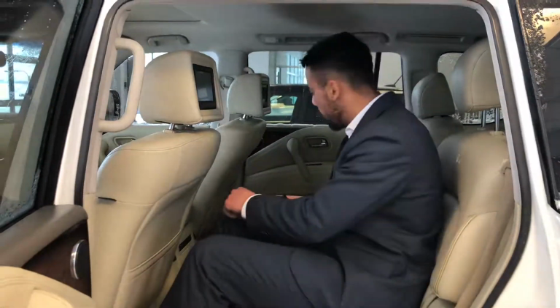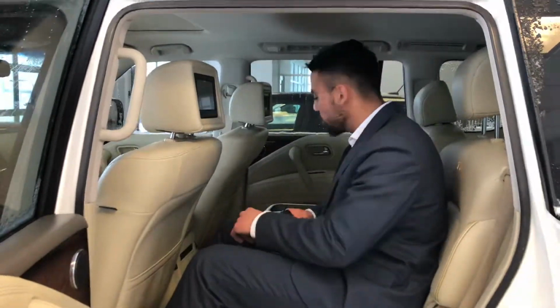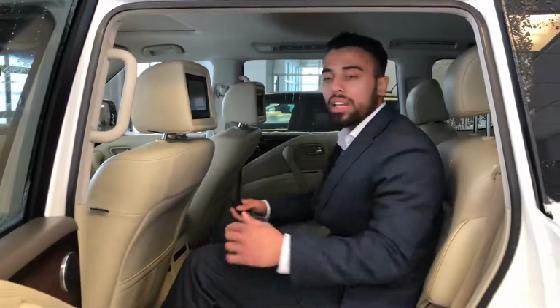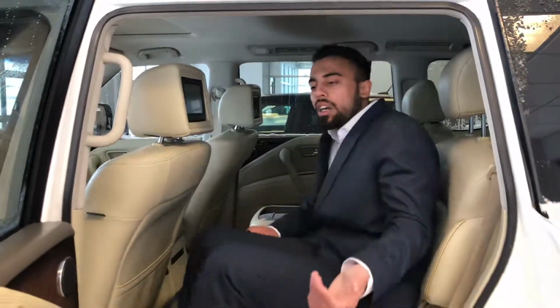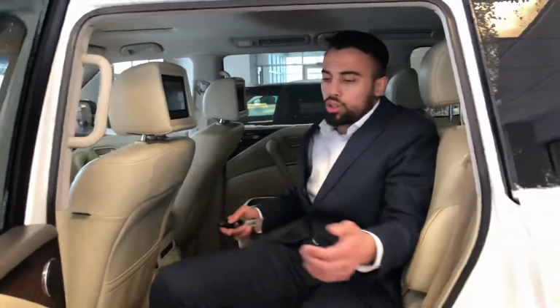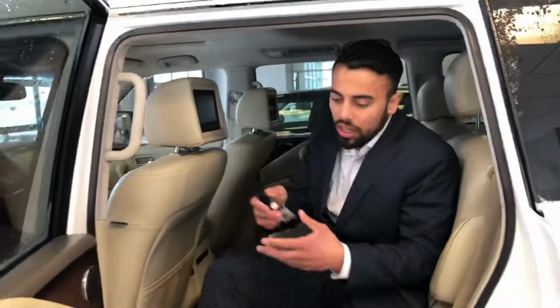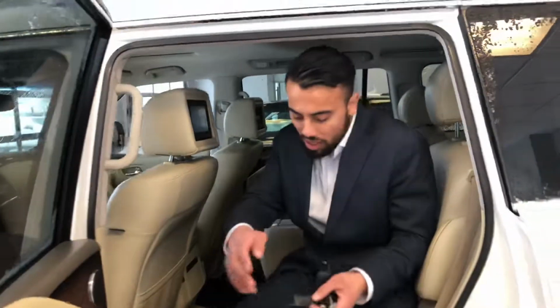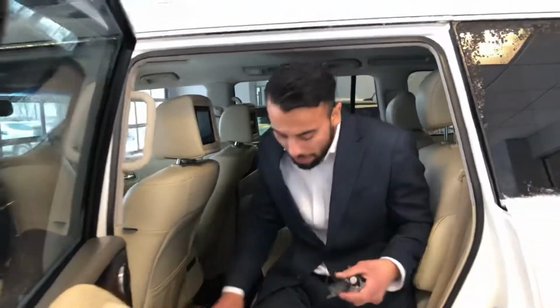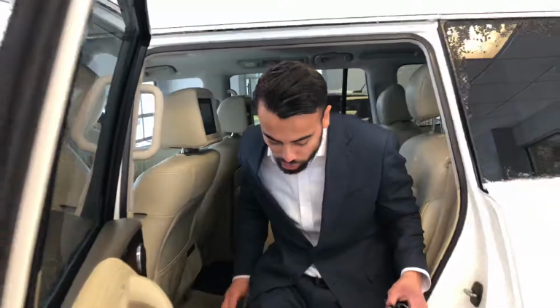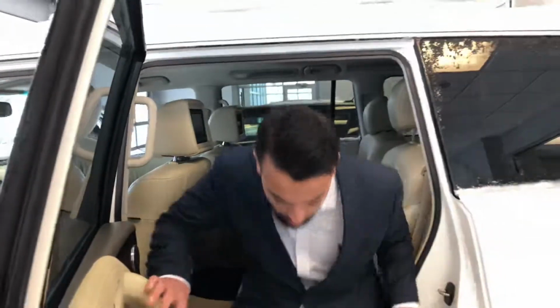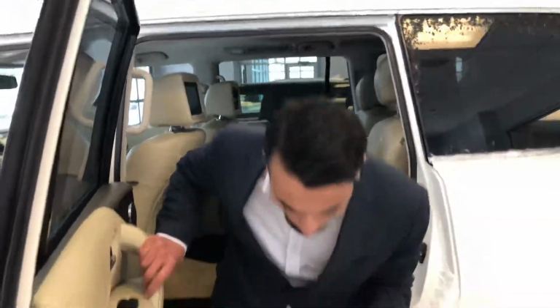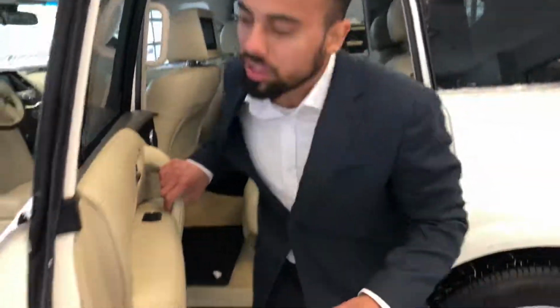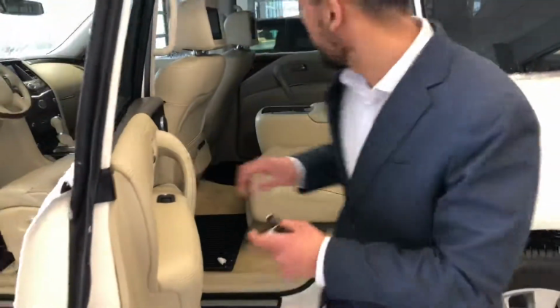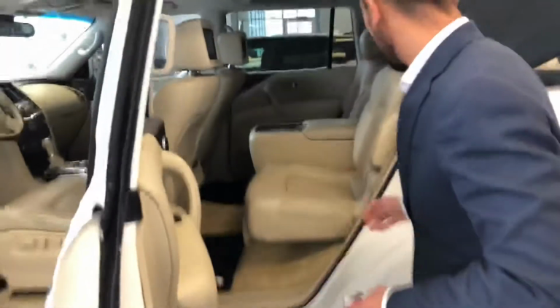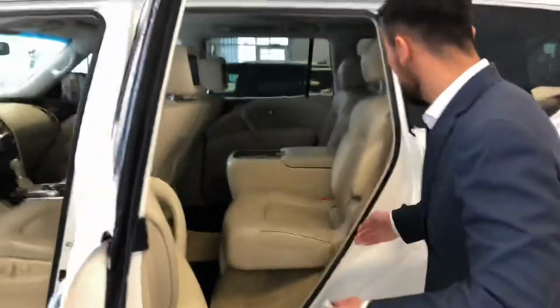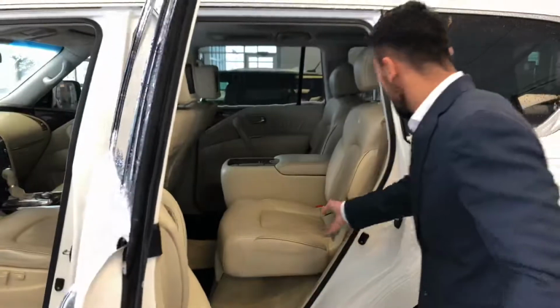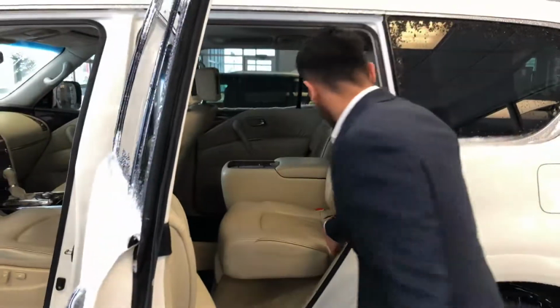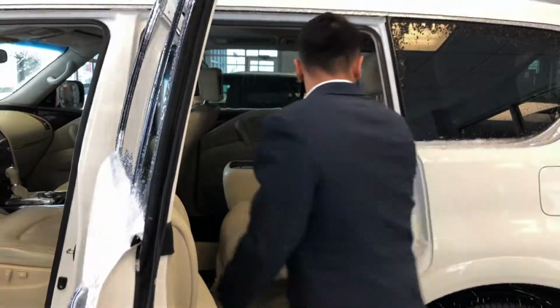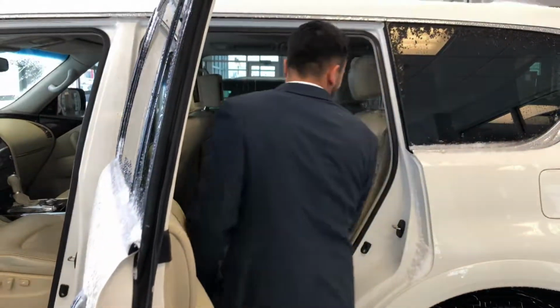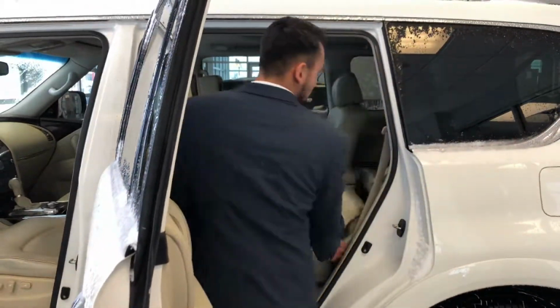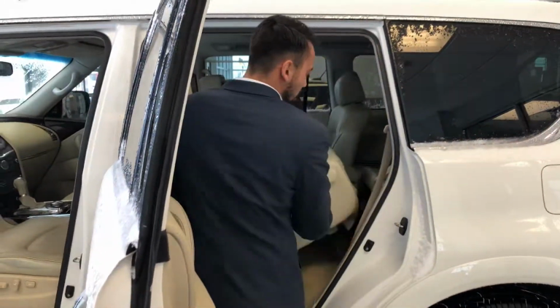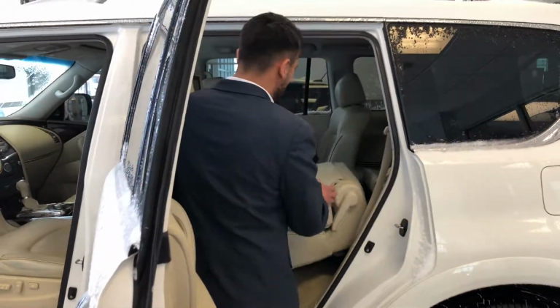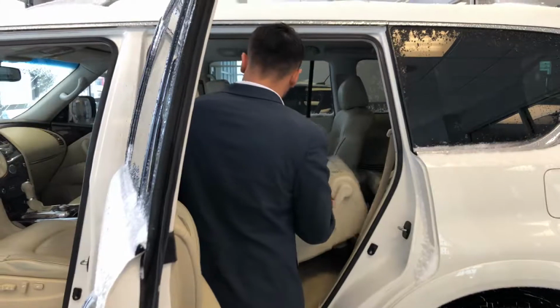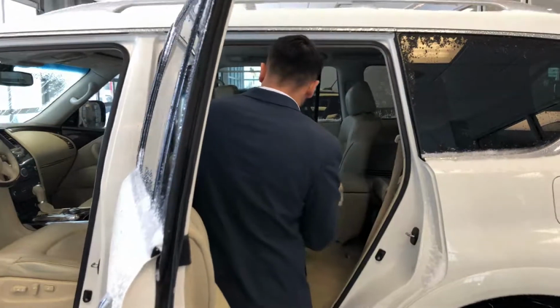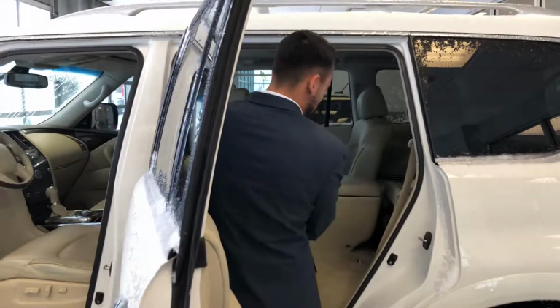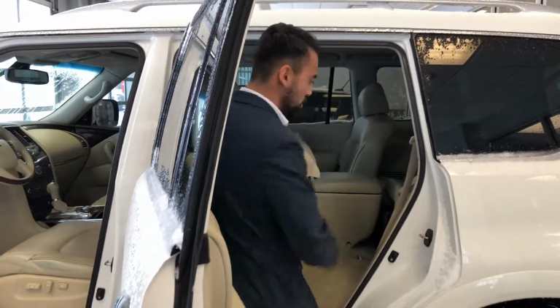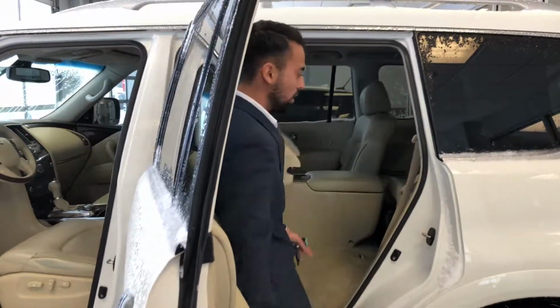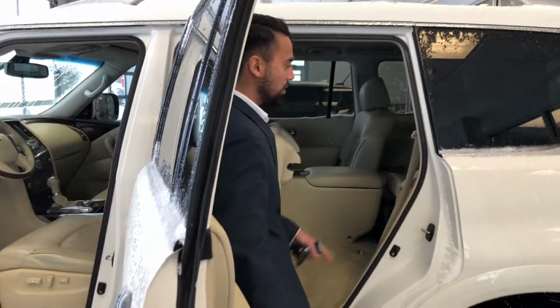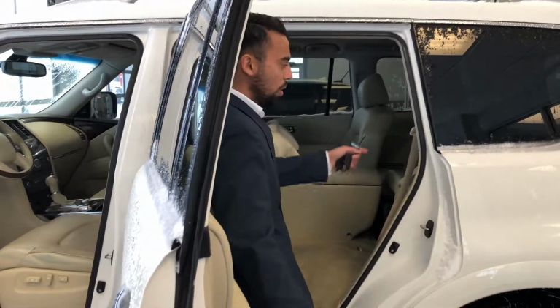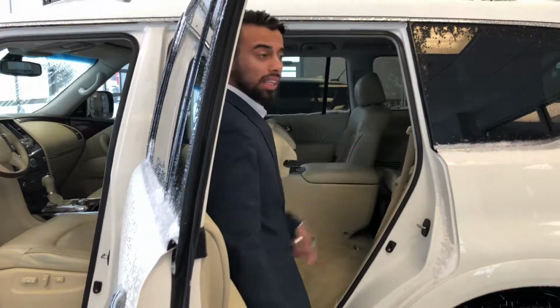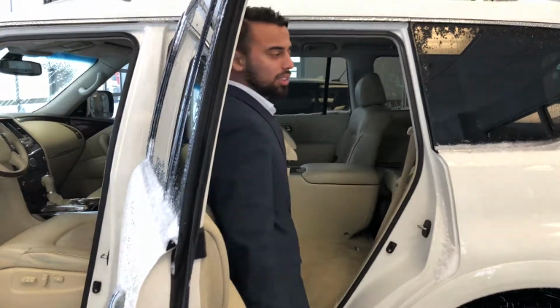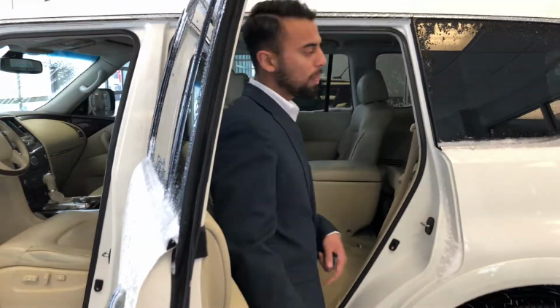Rubber mats are already inside which is nice. And check this out — how easy it is to pull down the seats. Just fold it to the side right here and it just goes like that. Super easy access to the back.